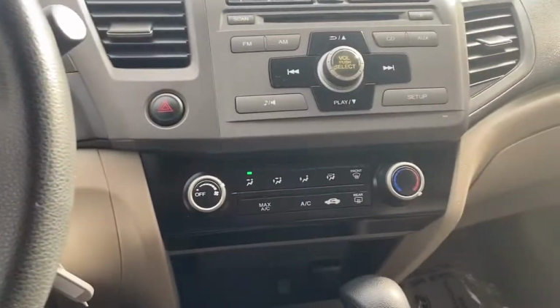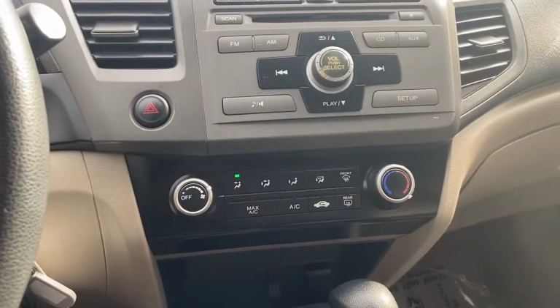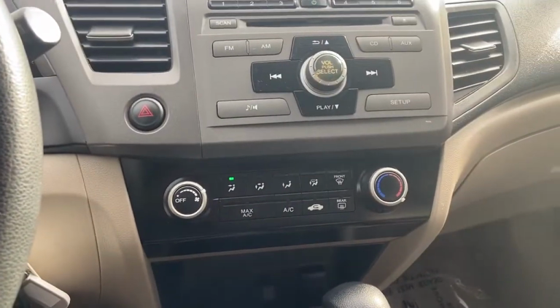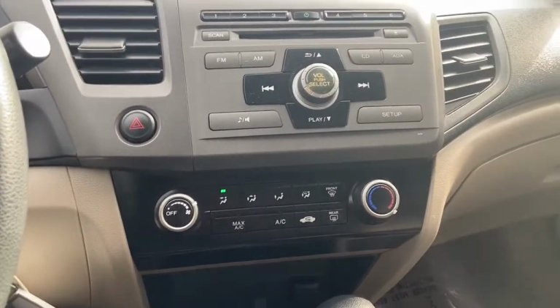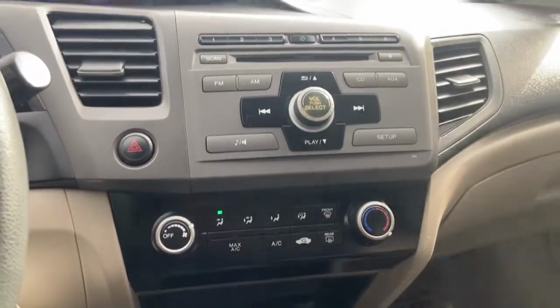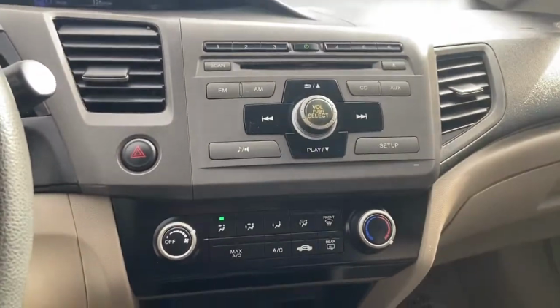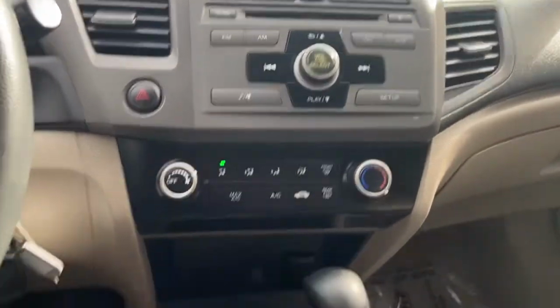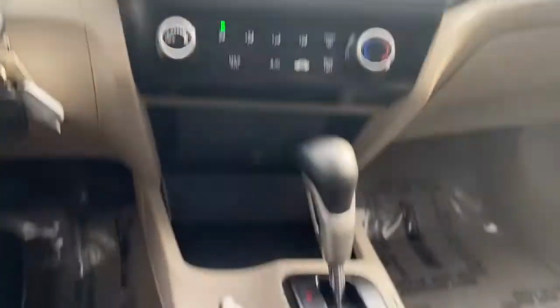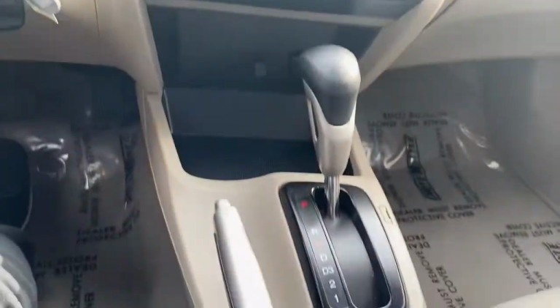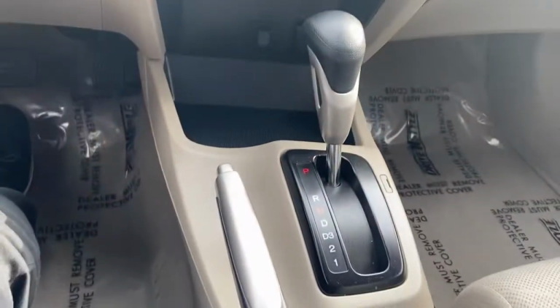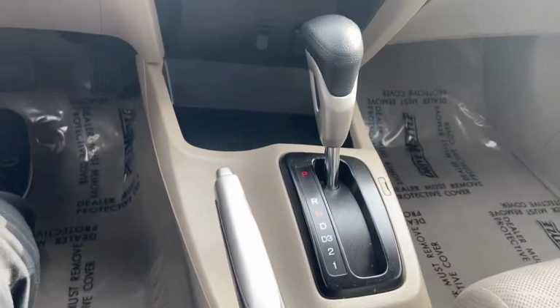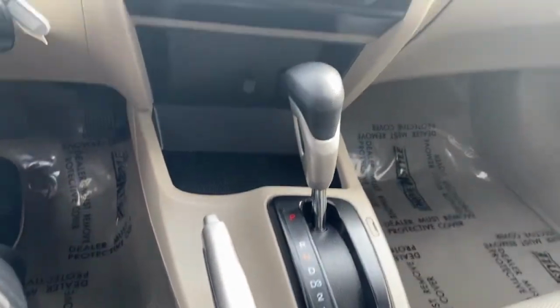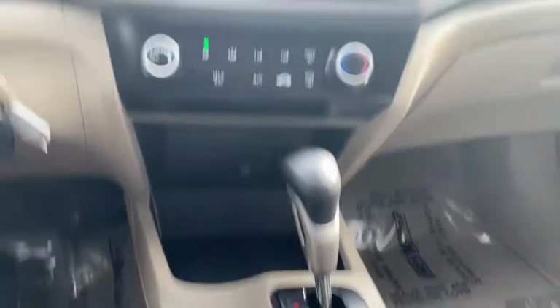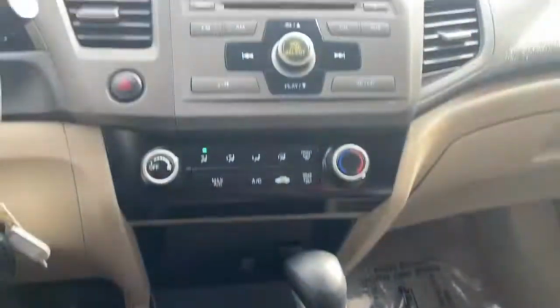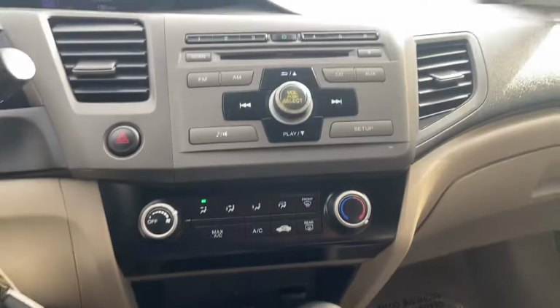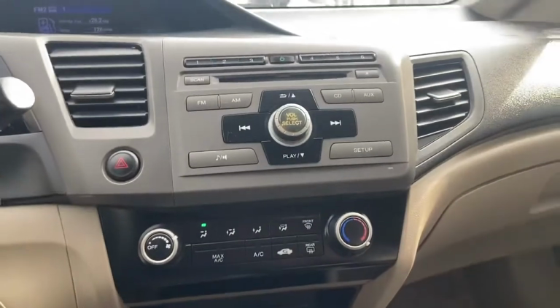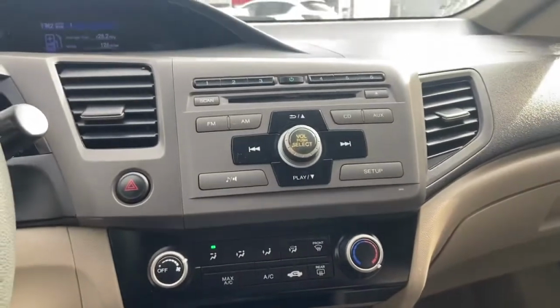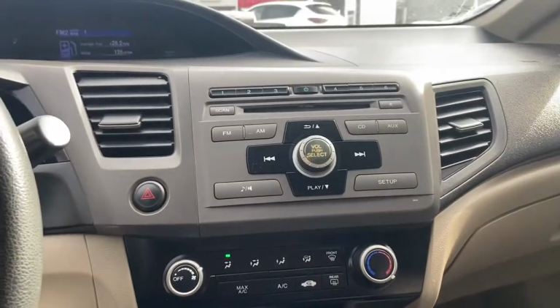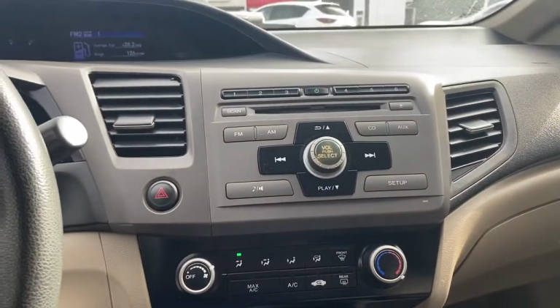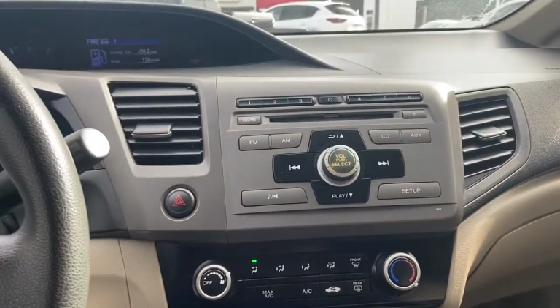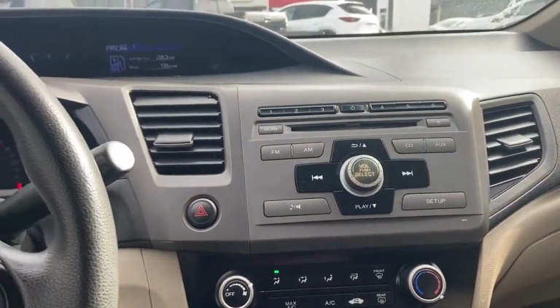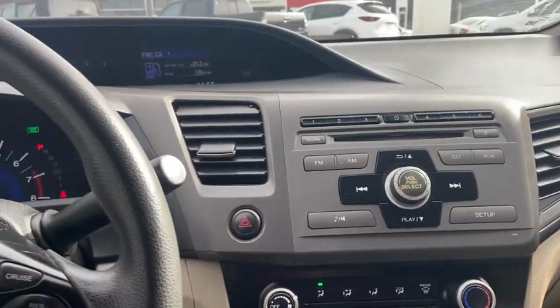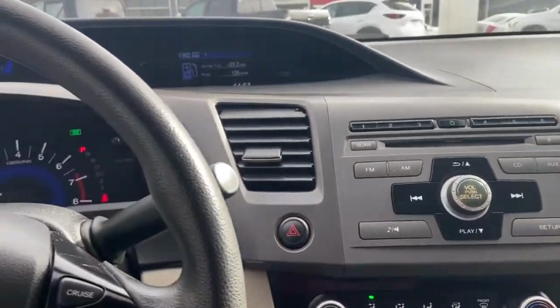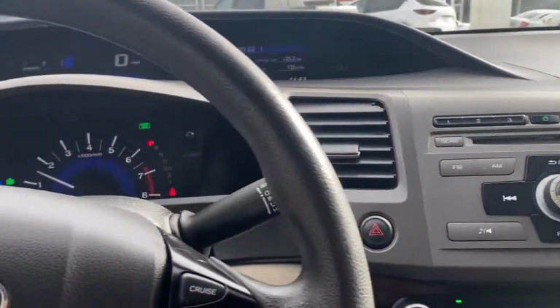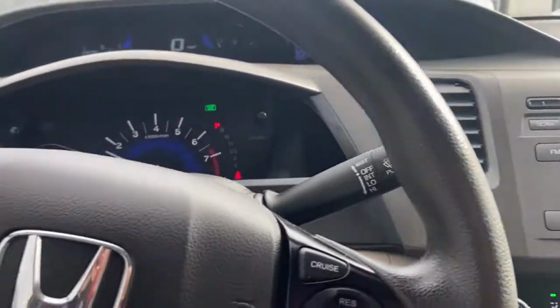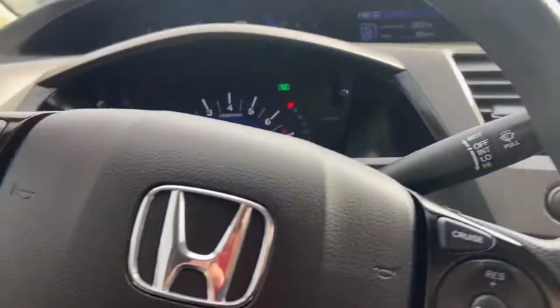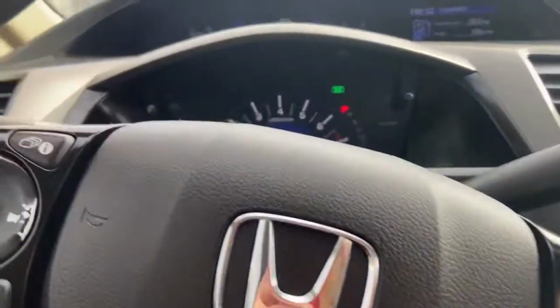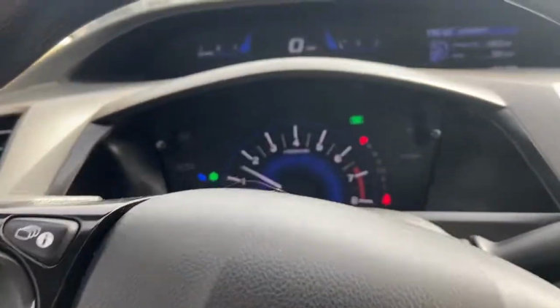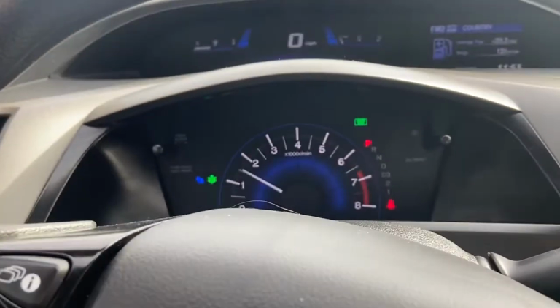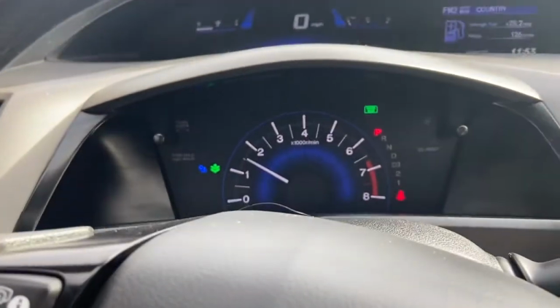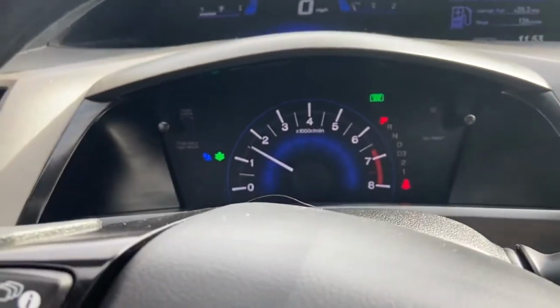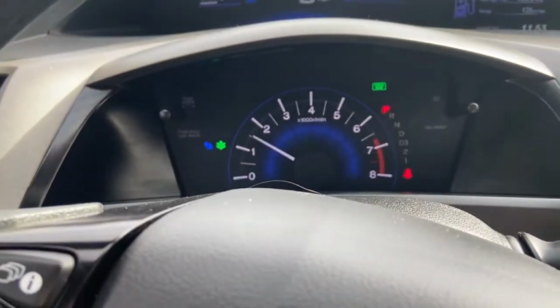All our AC and controls are right here, shifter right there — pretty straightforward guys. It is a smoke-free vehicle as well.